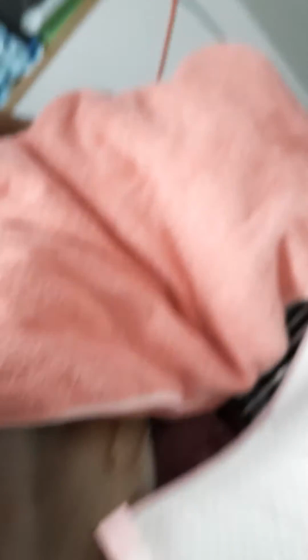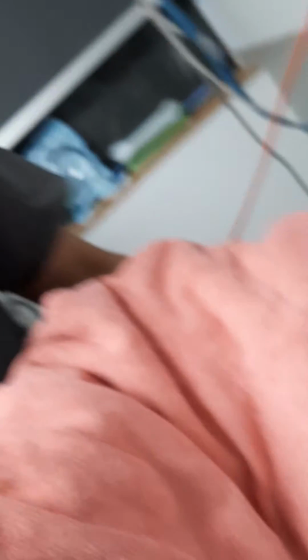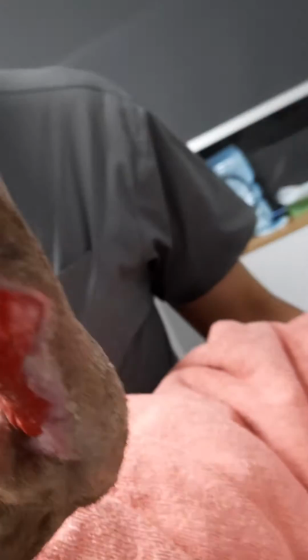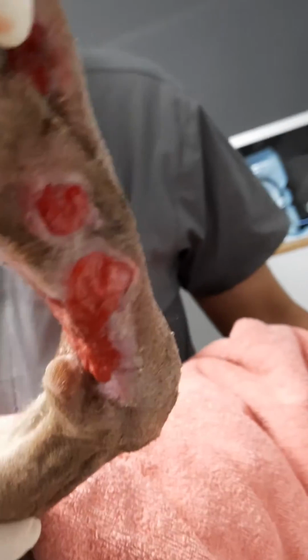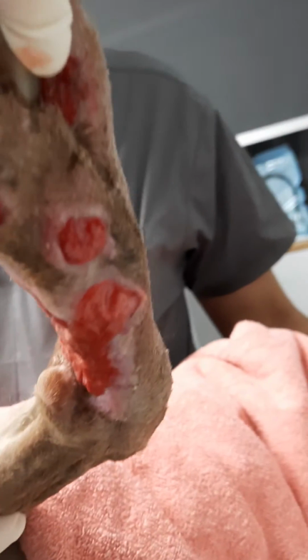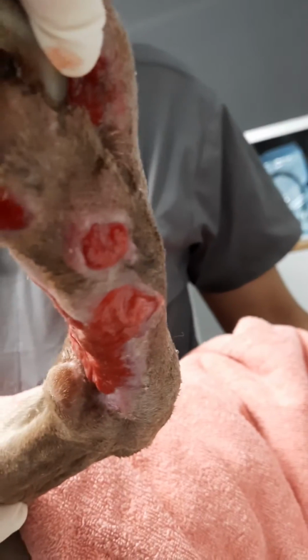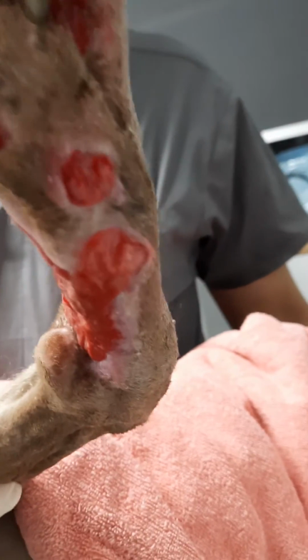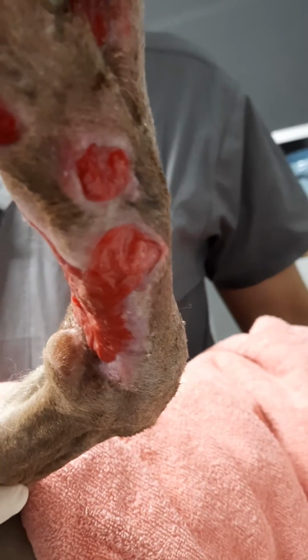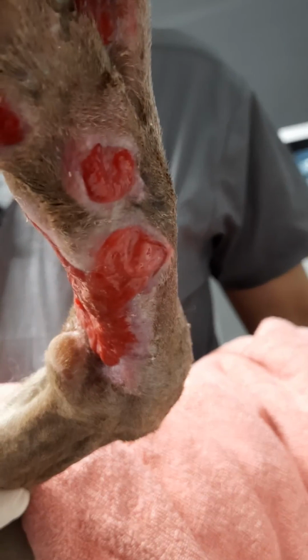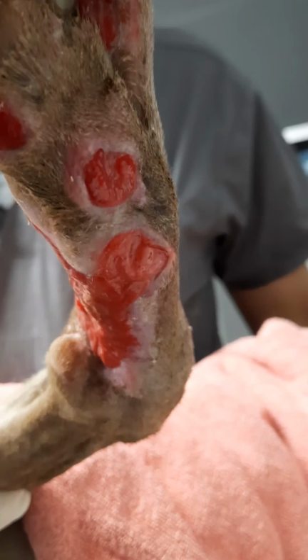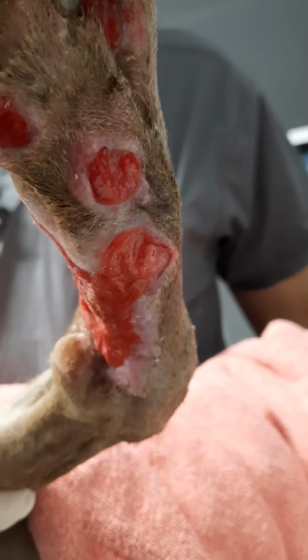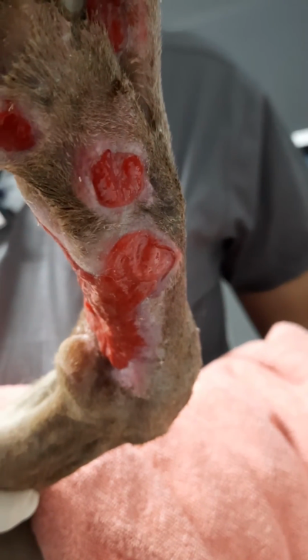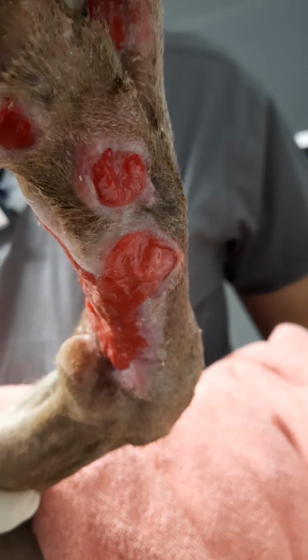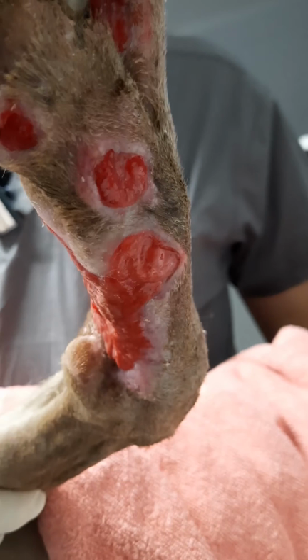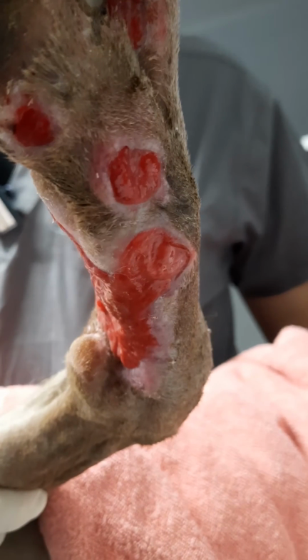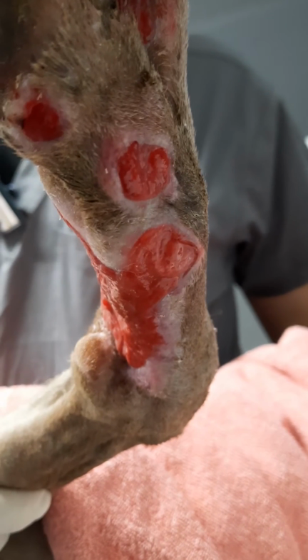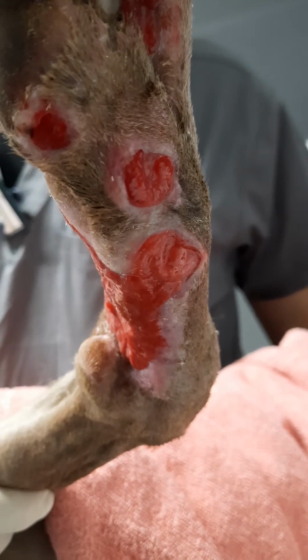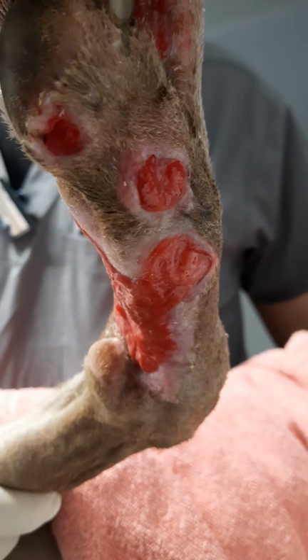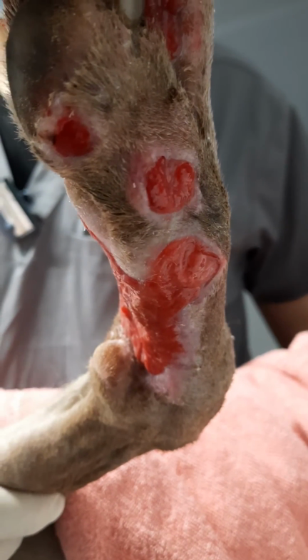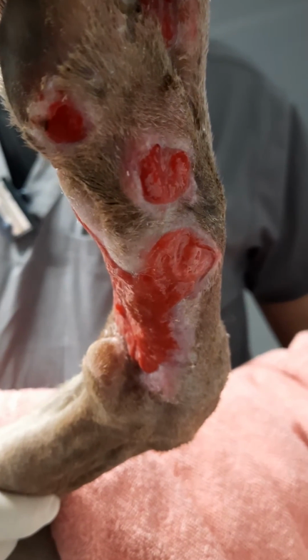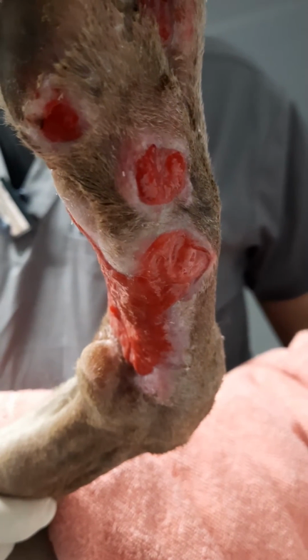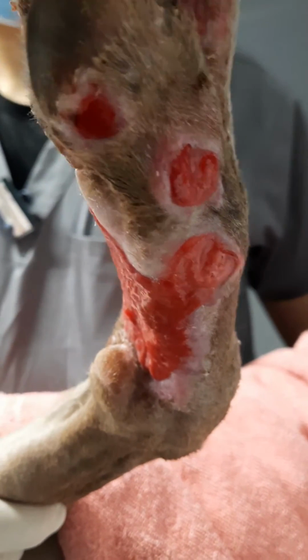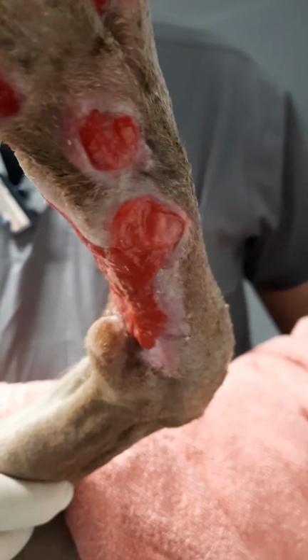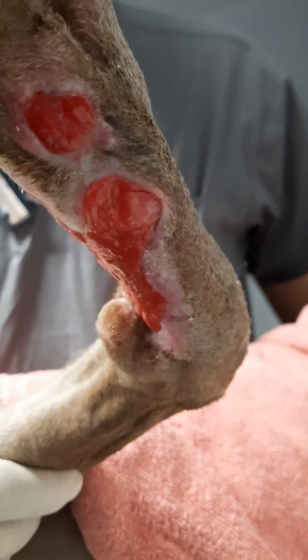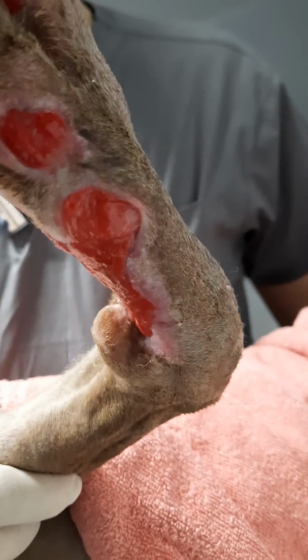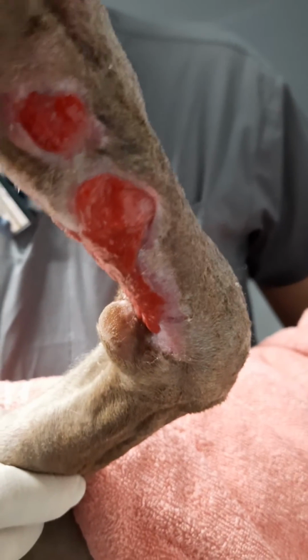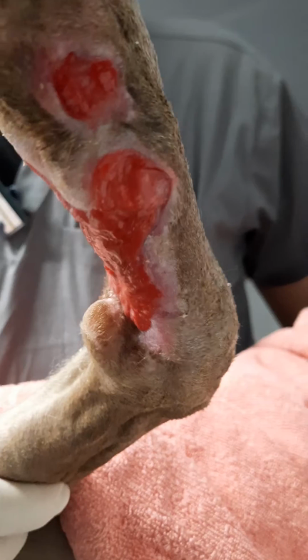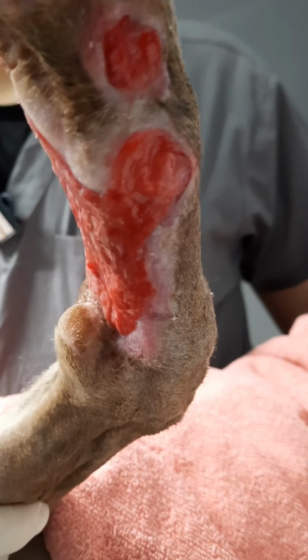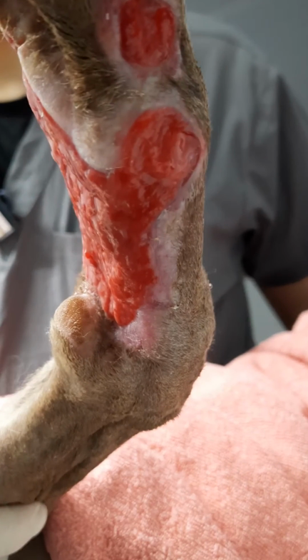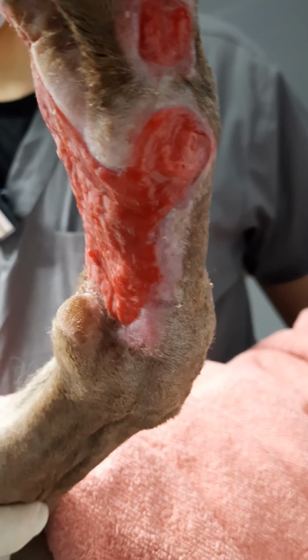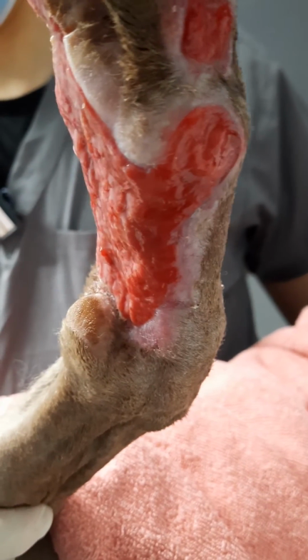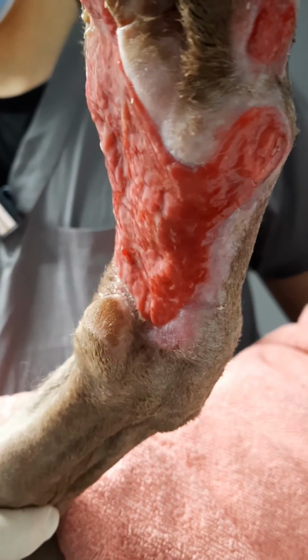And this is how it looks like on the medial aspect — covered by good granulation tissue all around. We can see a lot of progress made by the epithelialization.